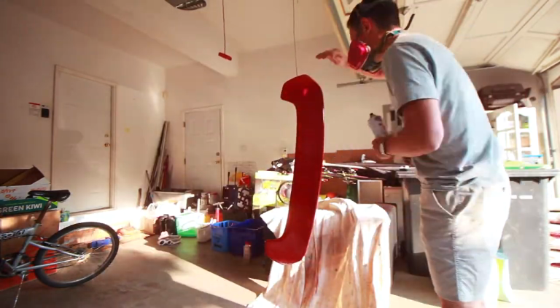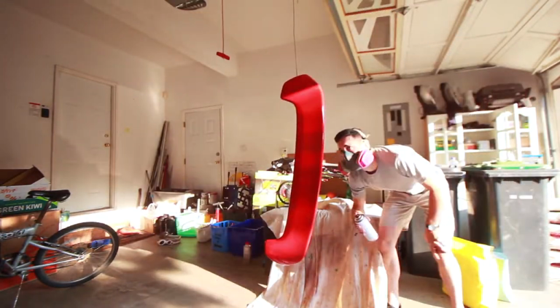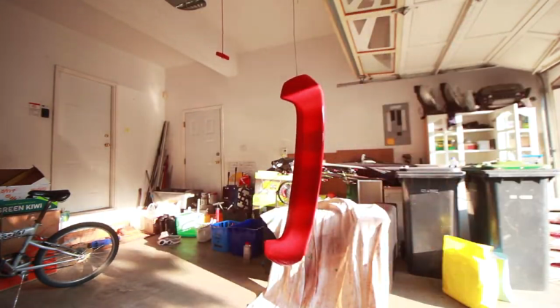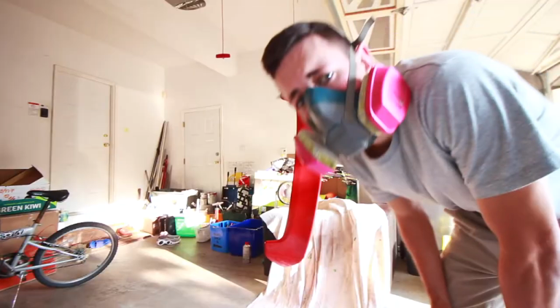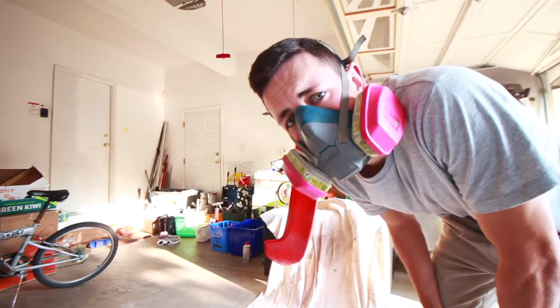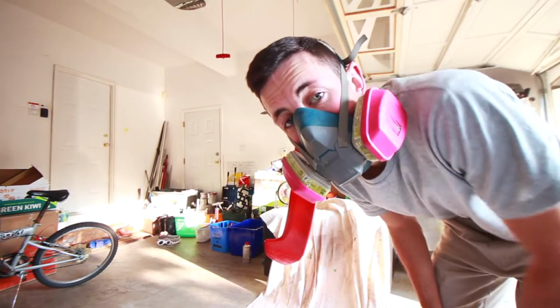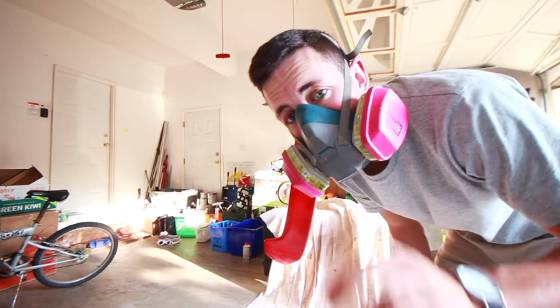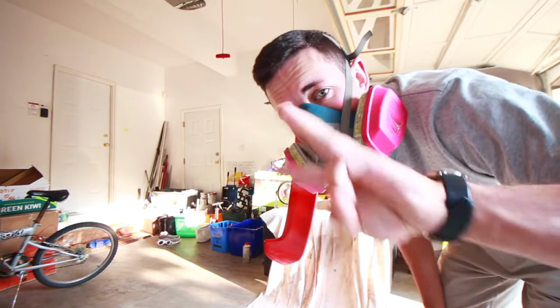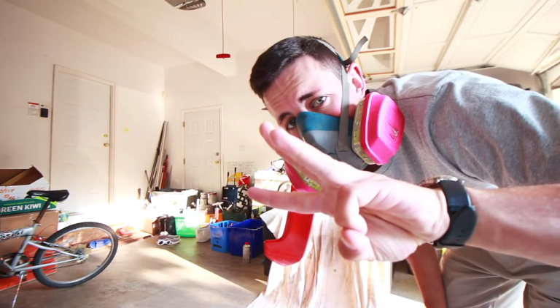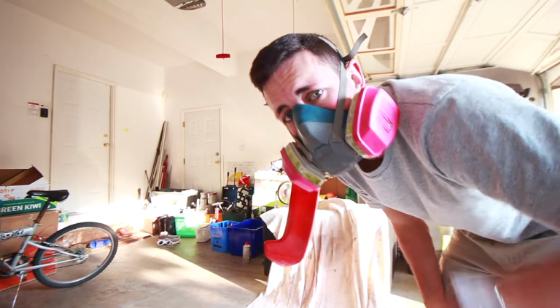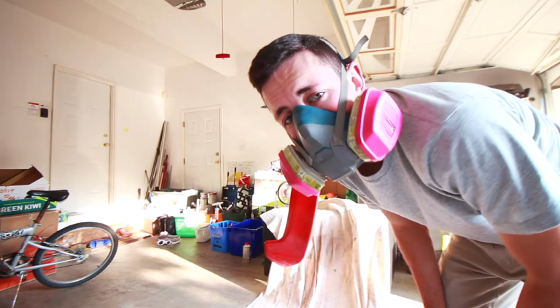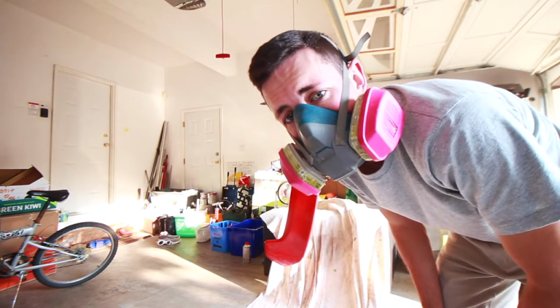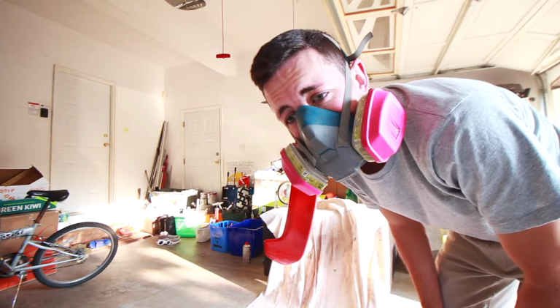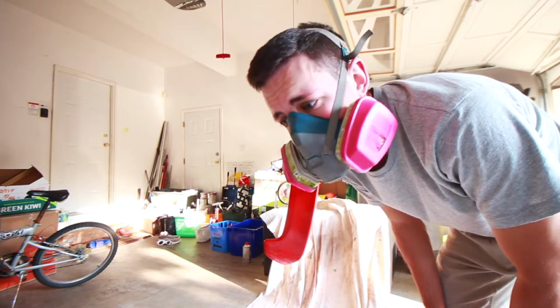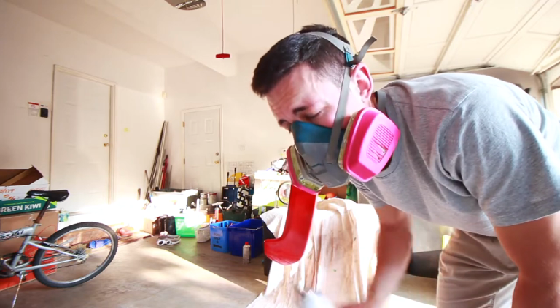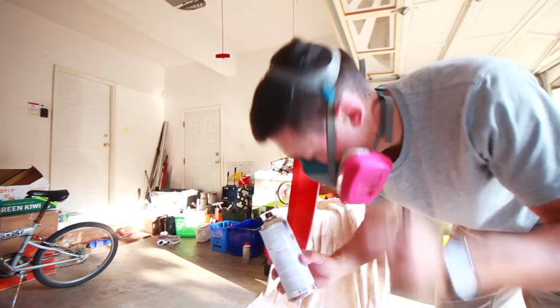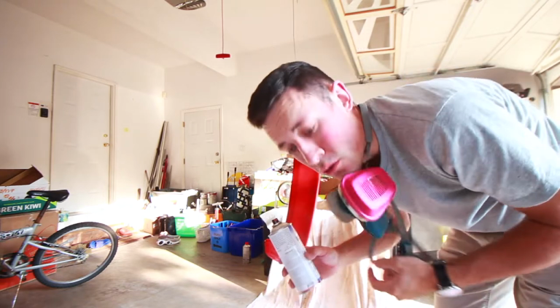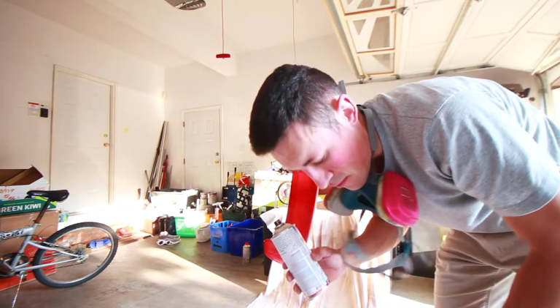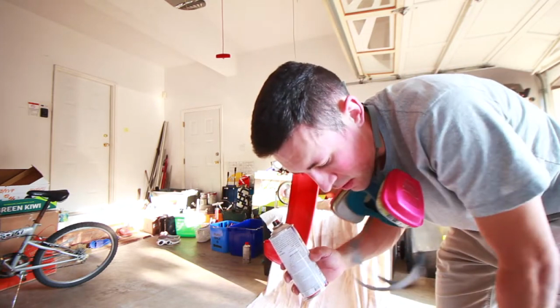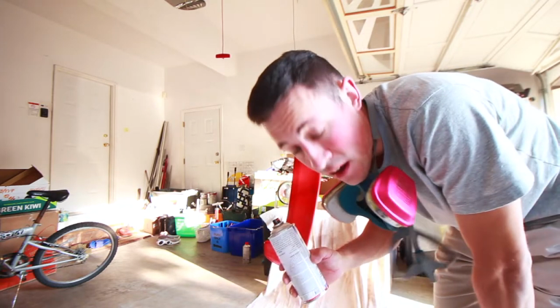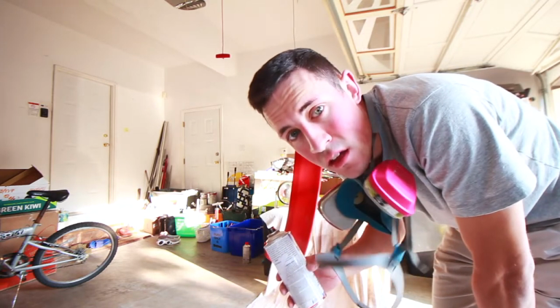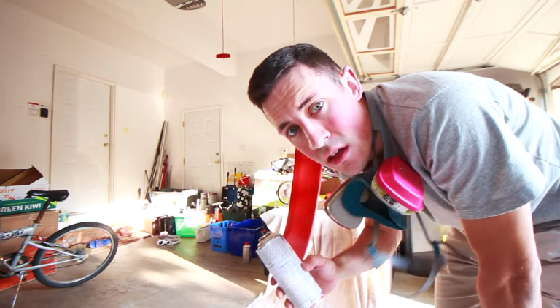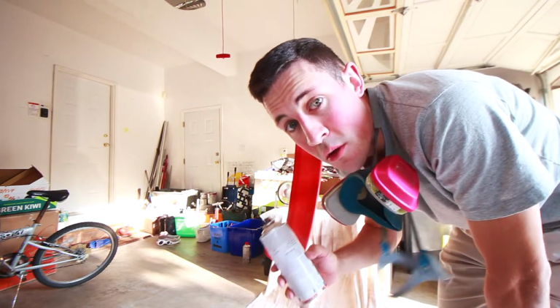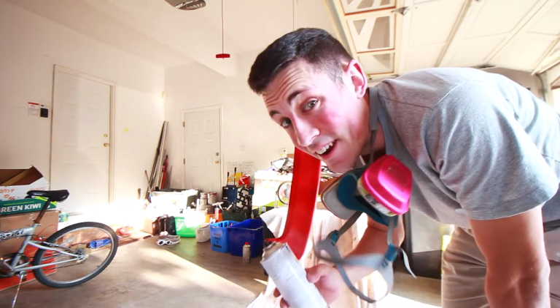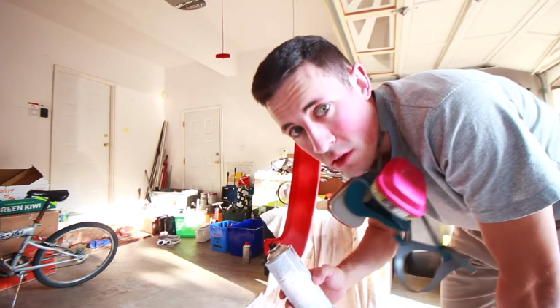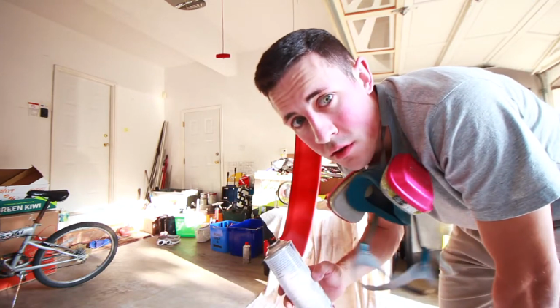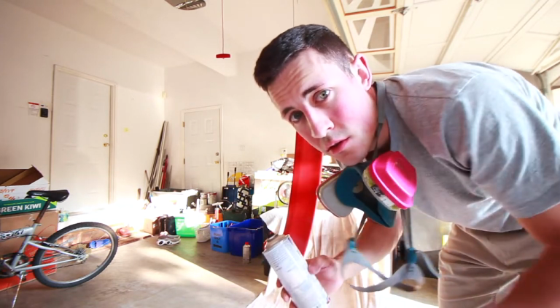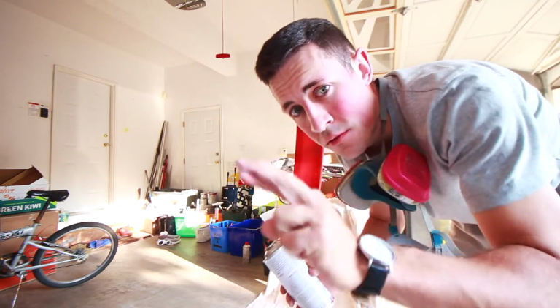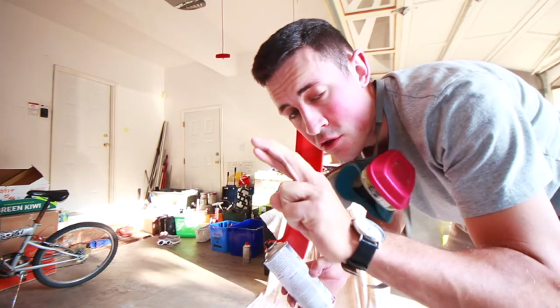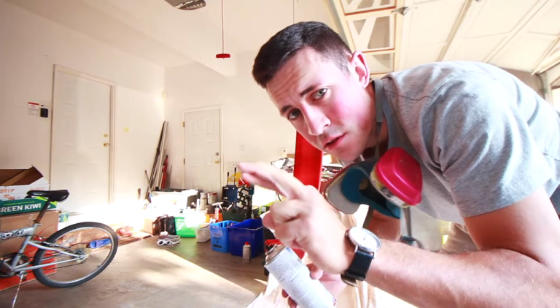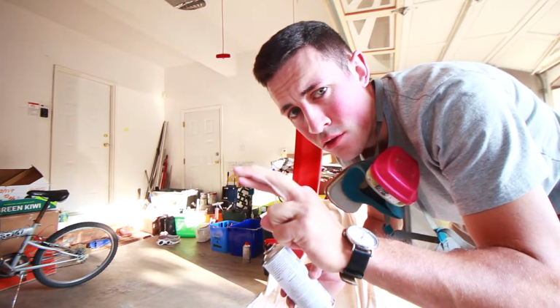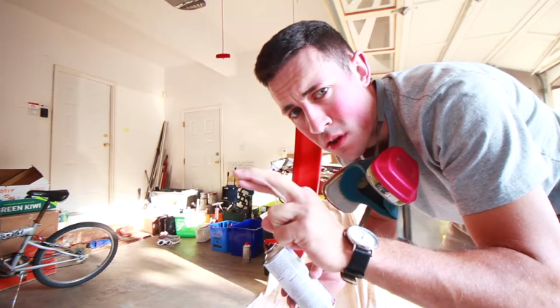Alright, this is coat number three — the third and final coat. I'm gonna go as heavy as I can without getting any runs. Fingers crossed, no runs.